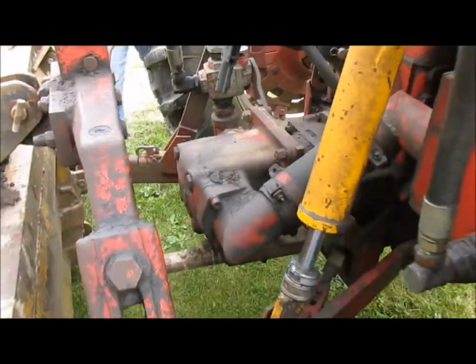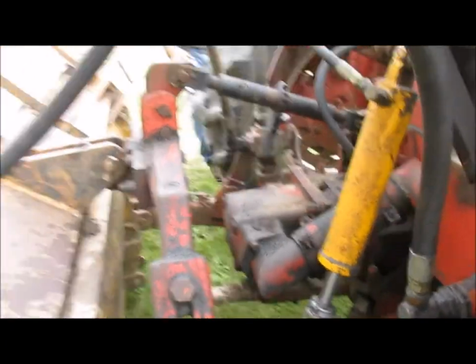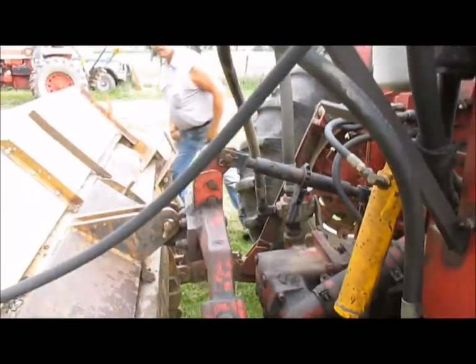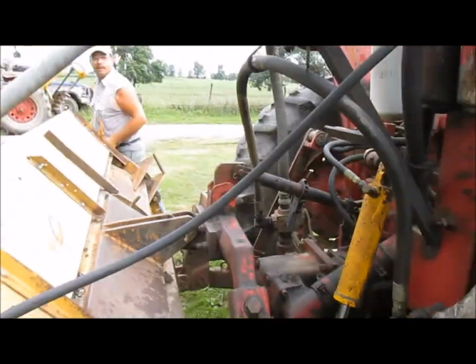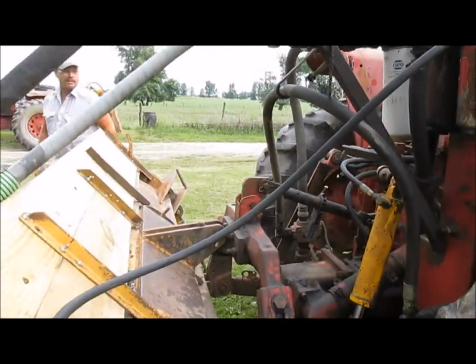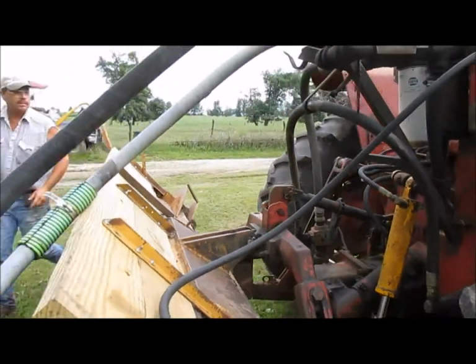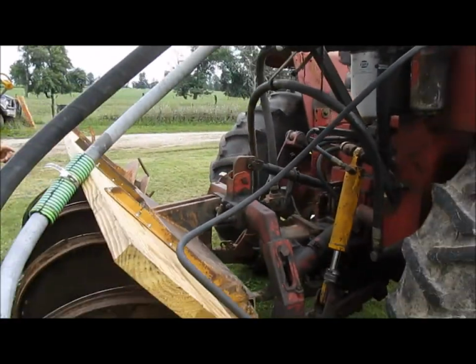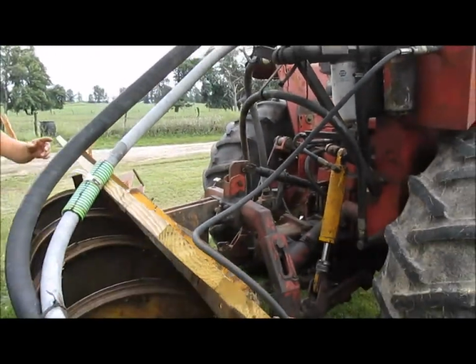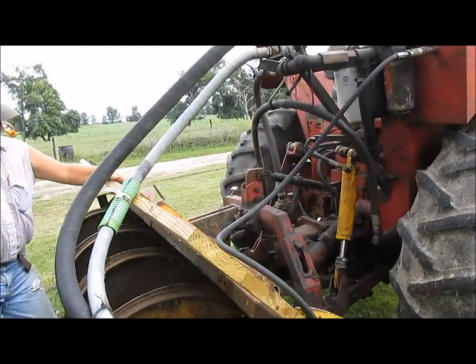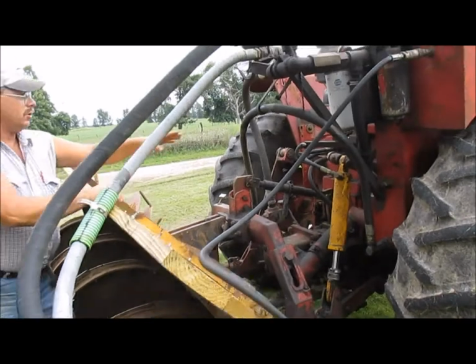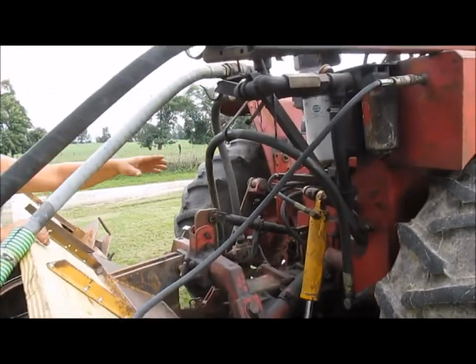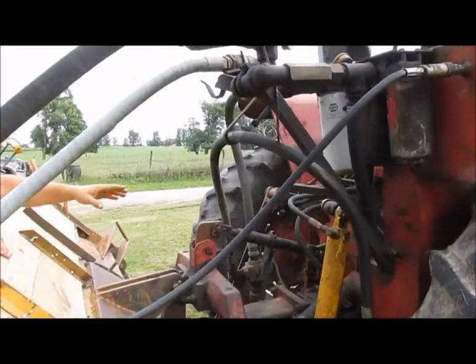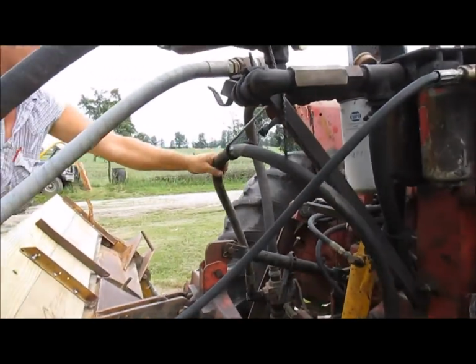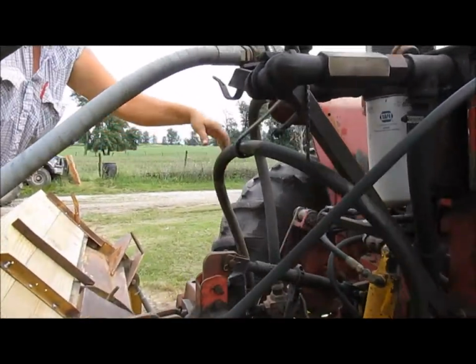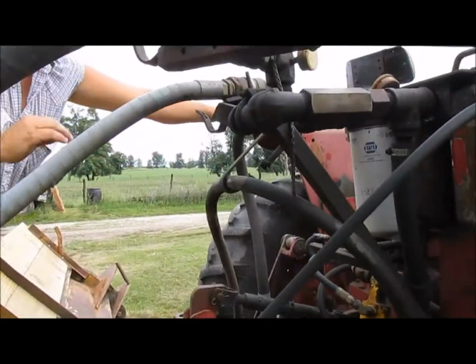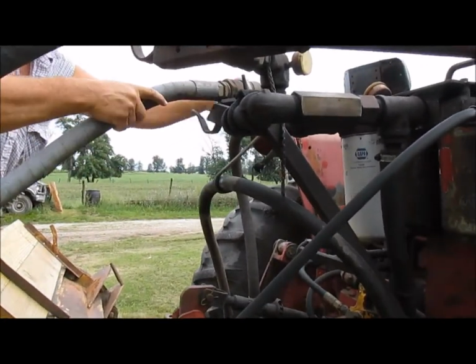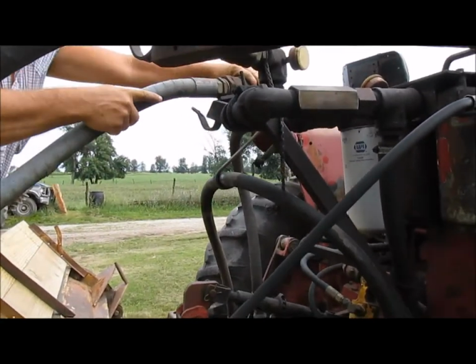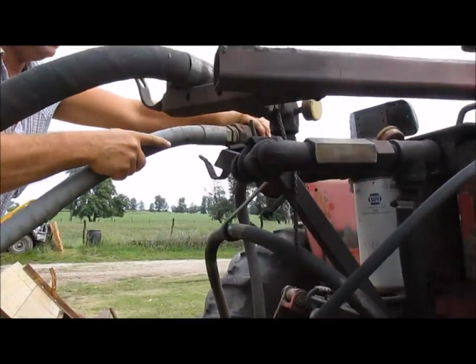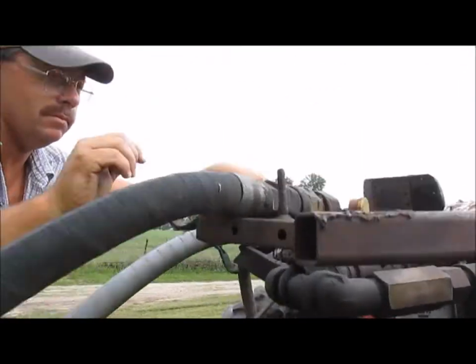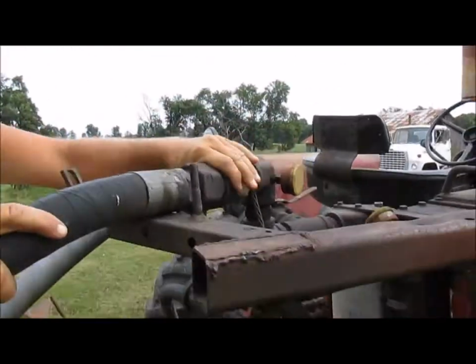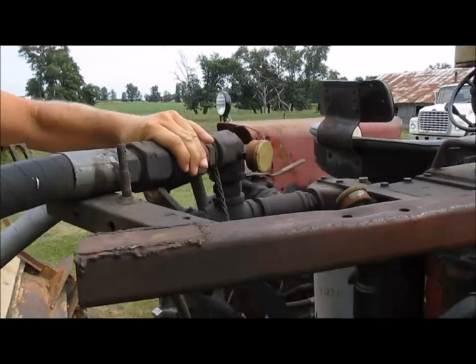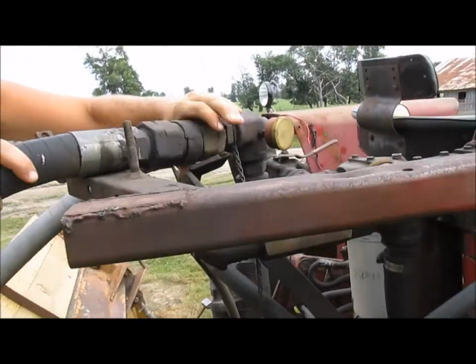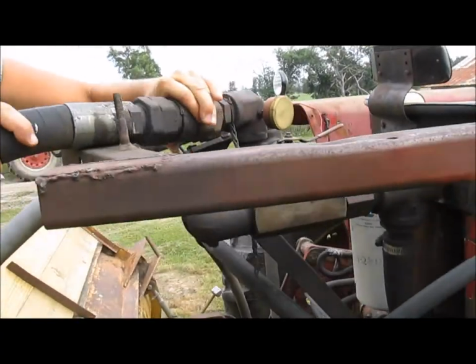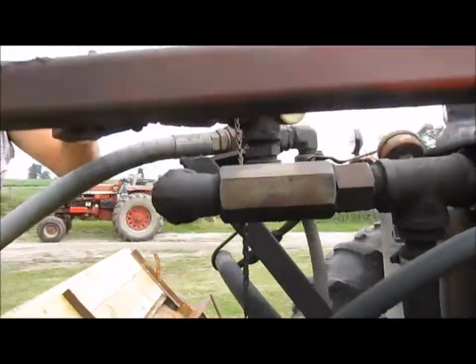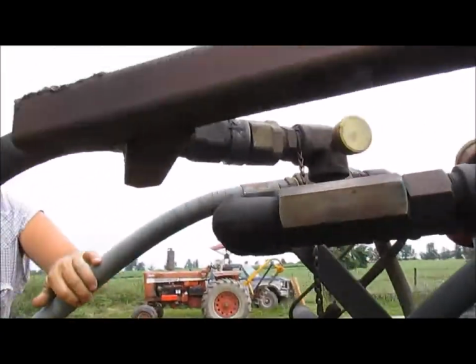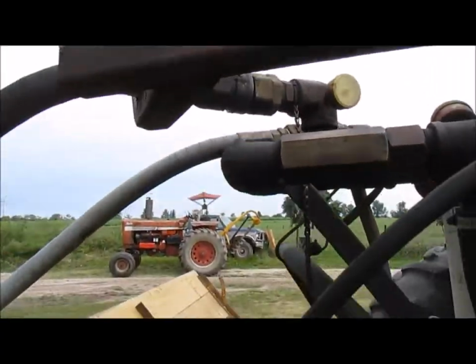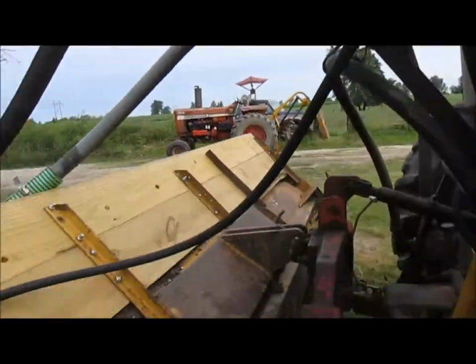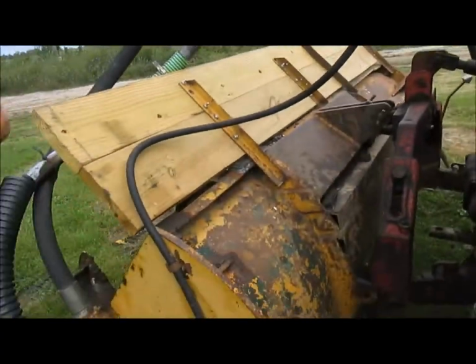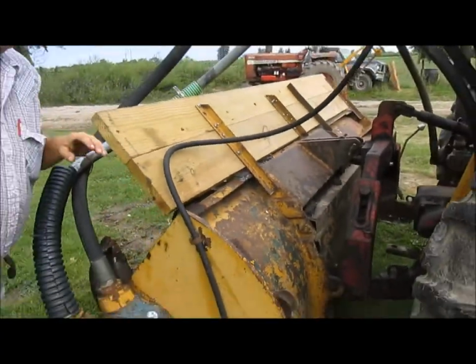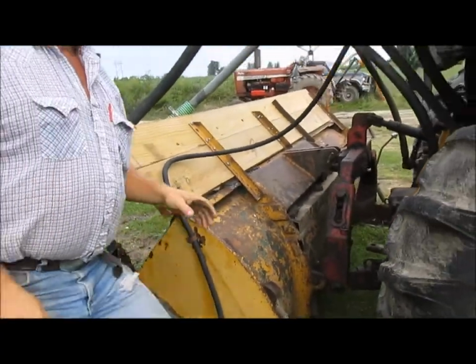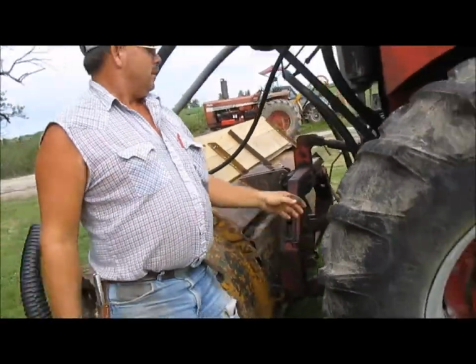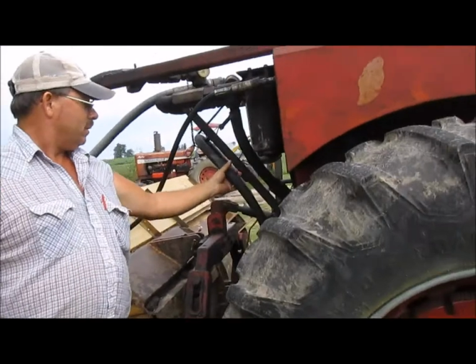What hydraulic hoses go? All these big hoses here. Quick couplers here. All these big hydraulic hoses.